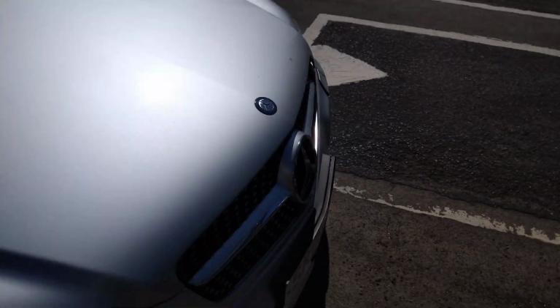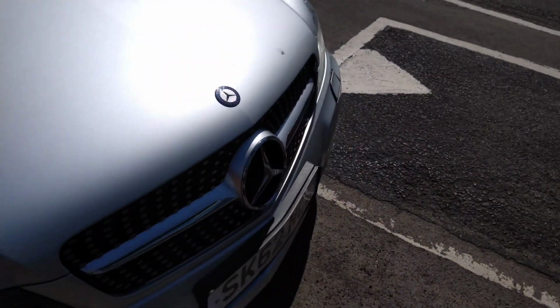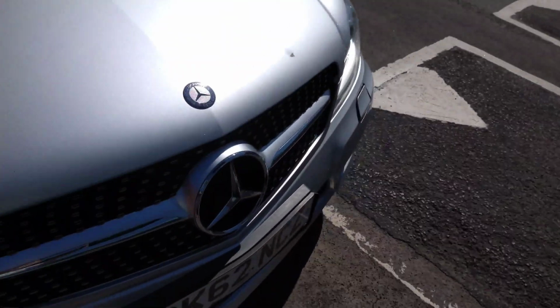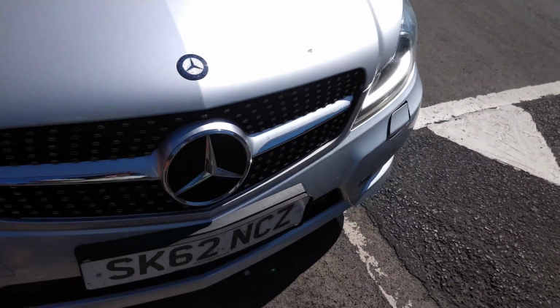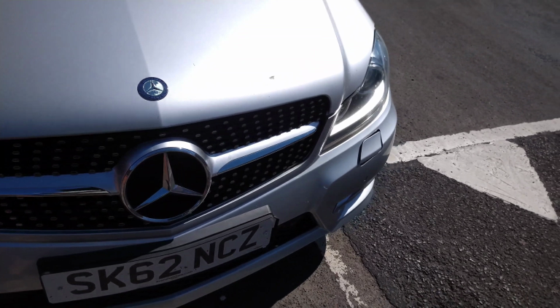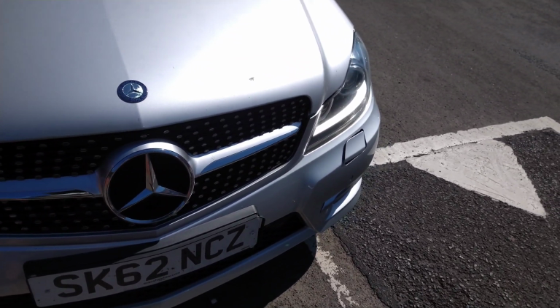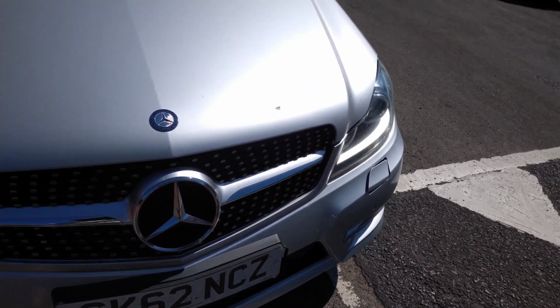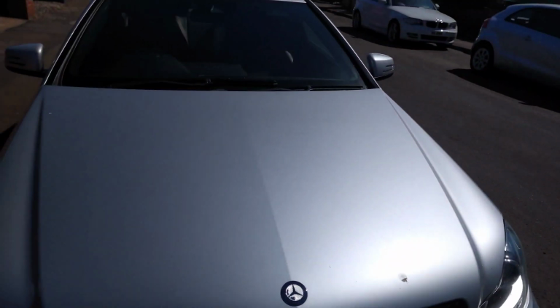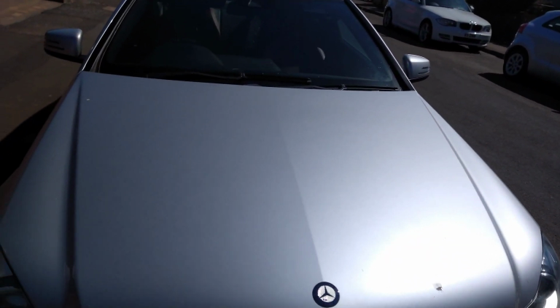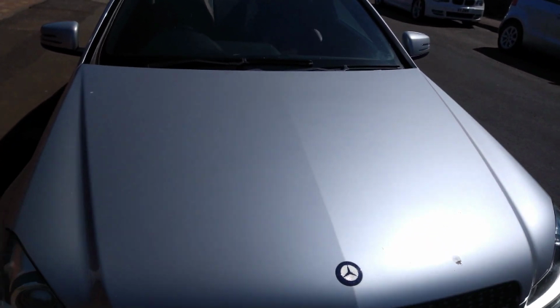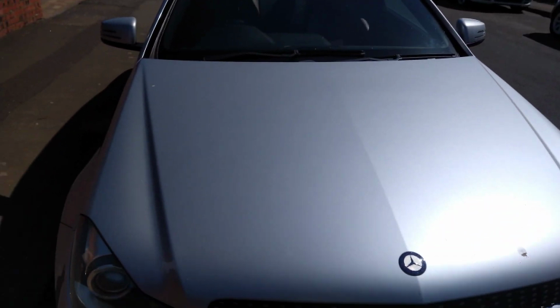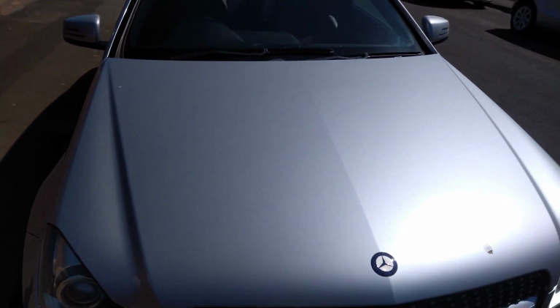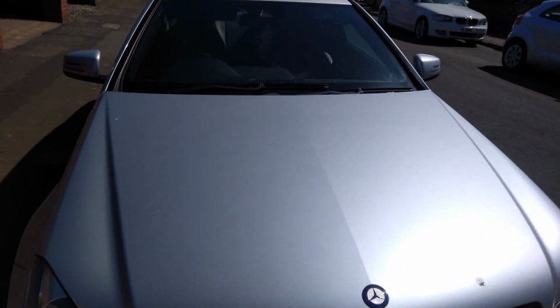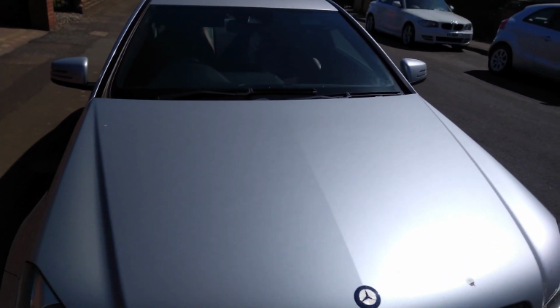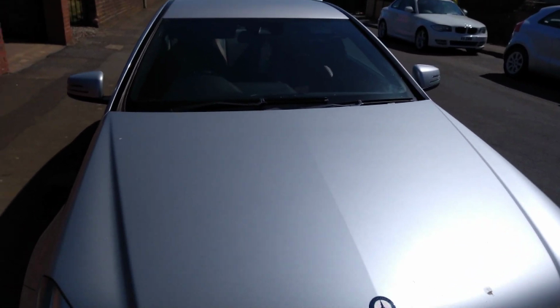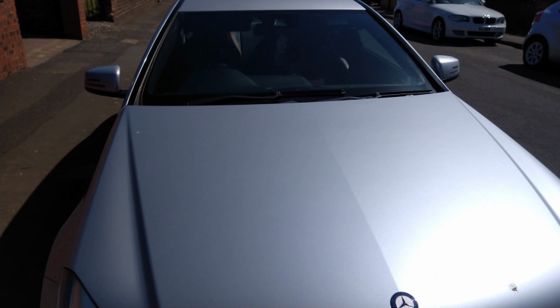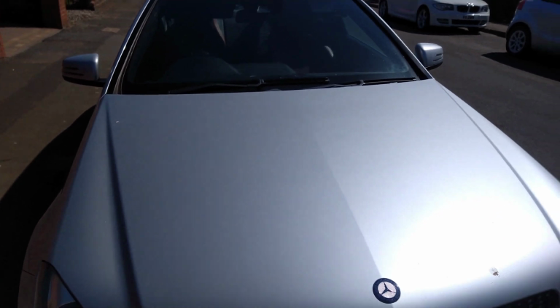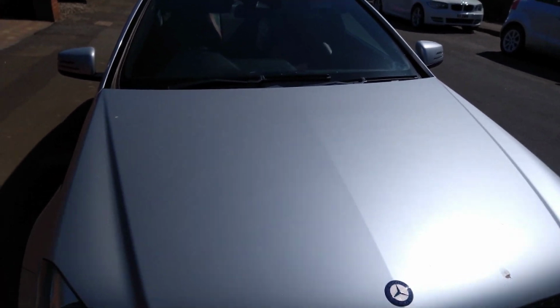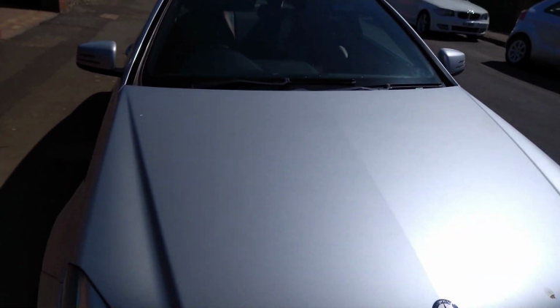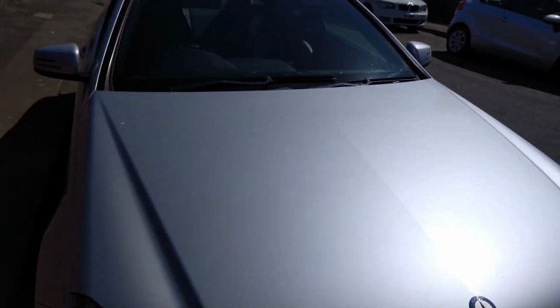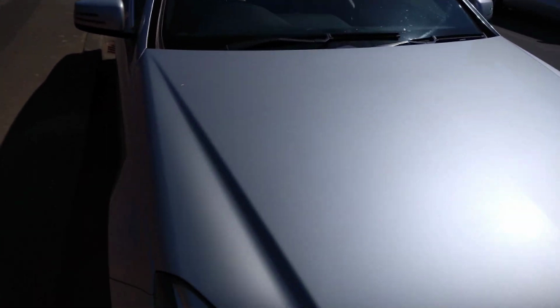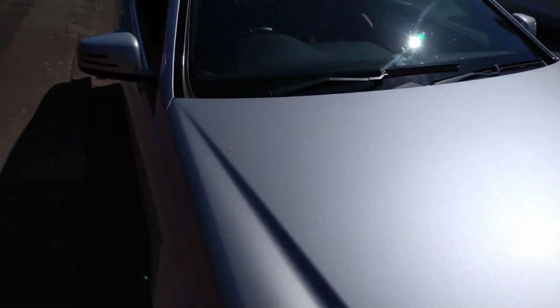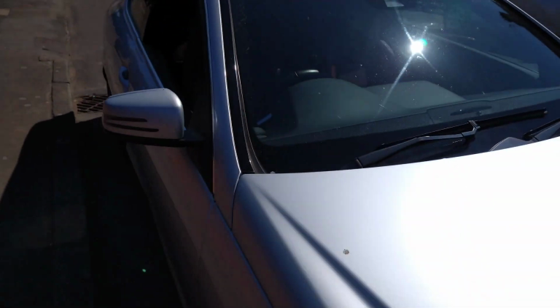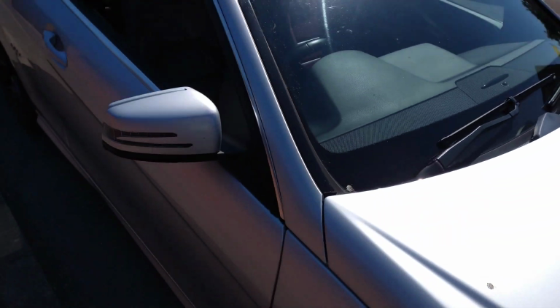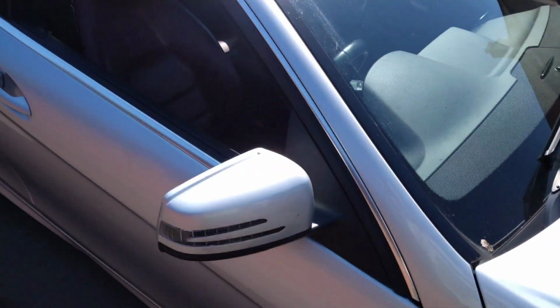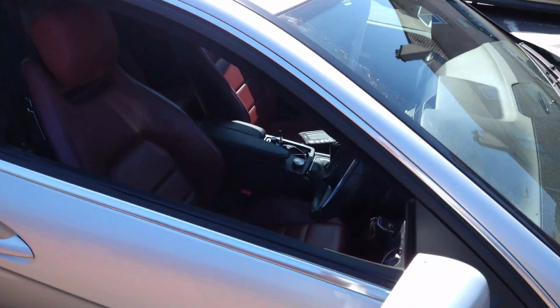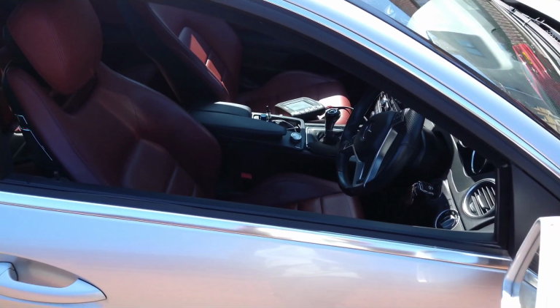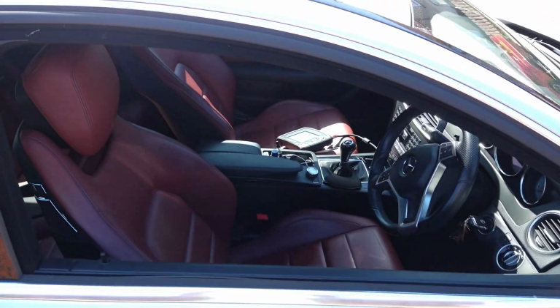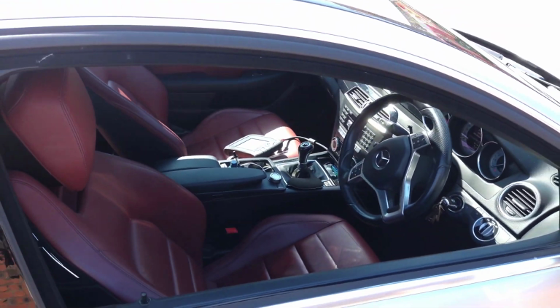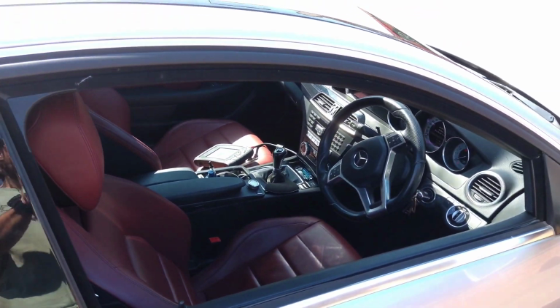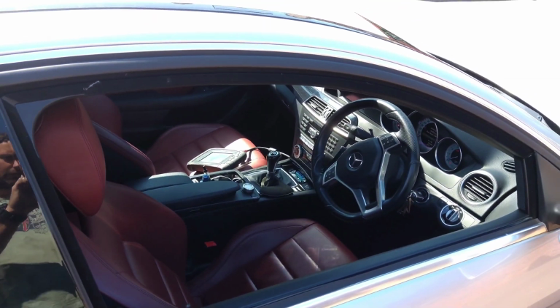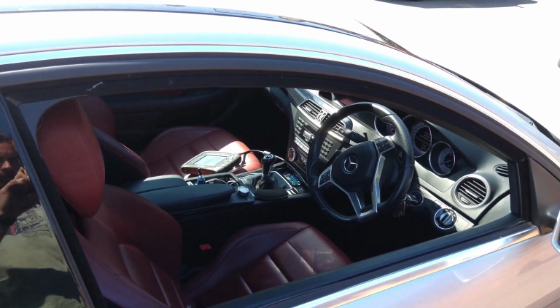A deer got in the way of the car and triggered that system, although in this case the bonnet never actually opened at the back, but it's put the warning message in the dash. So now I'm going to see what's wrong with it and try to figure out what it needs.